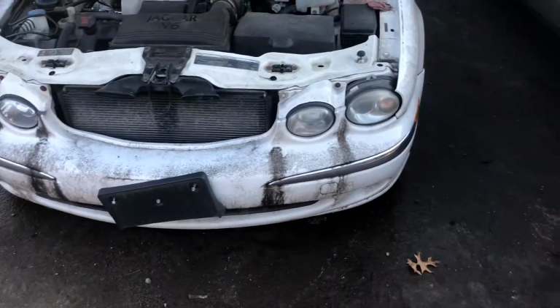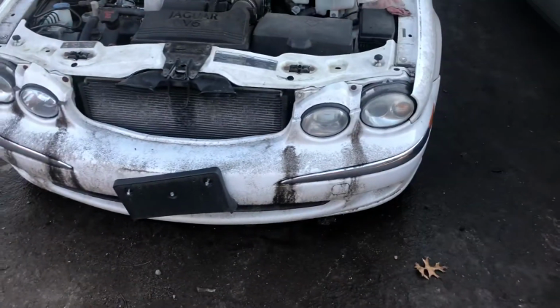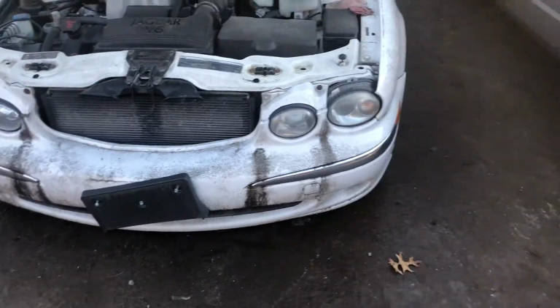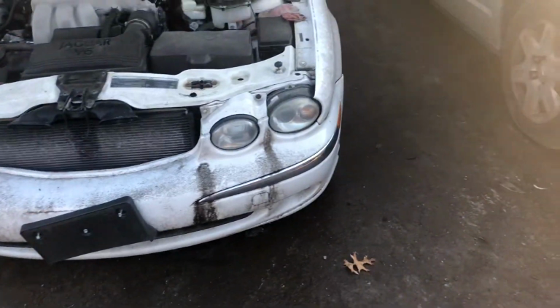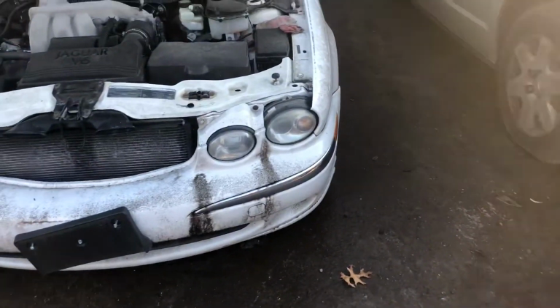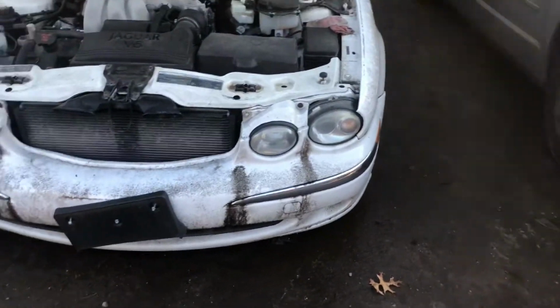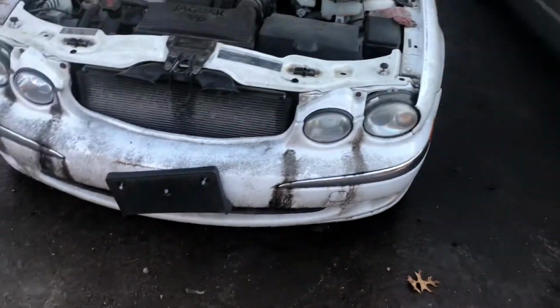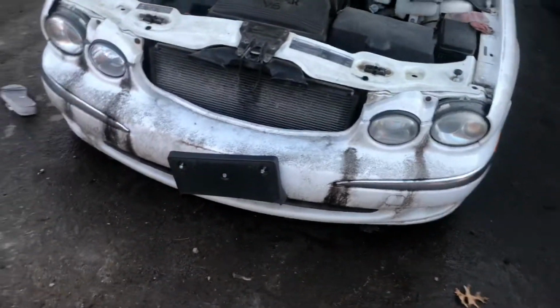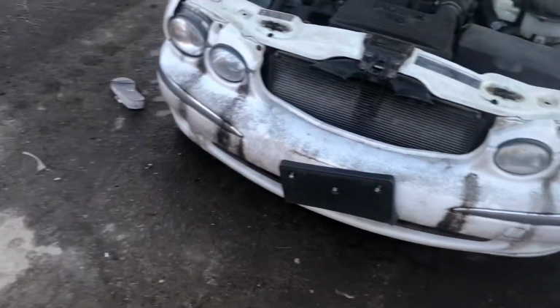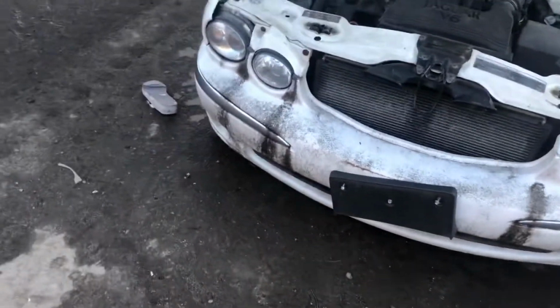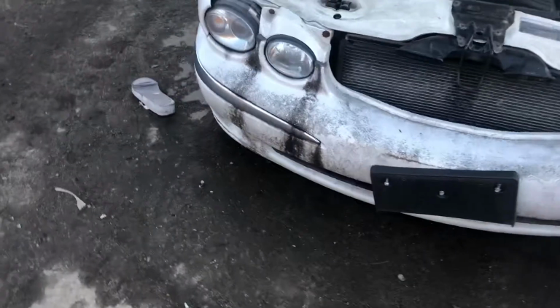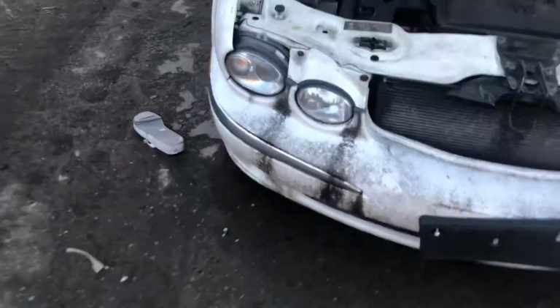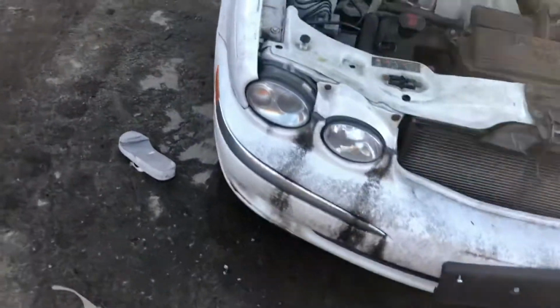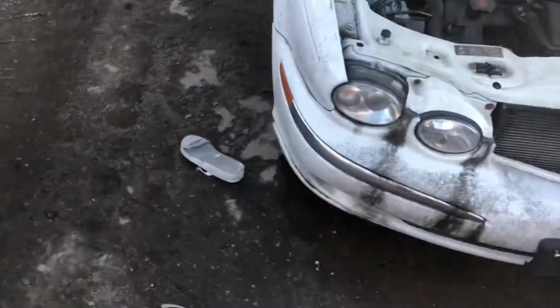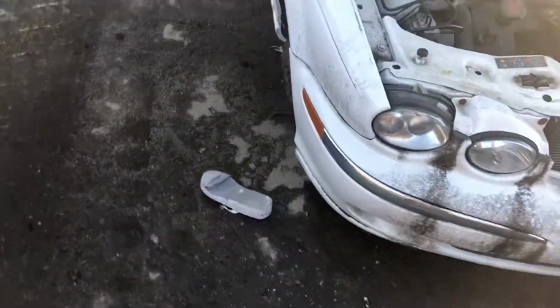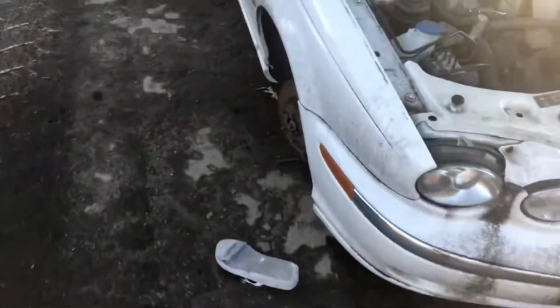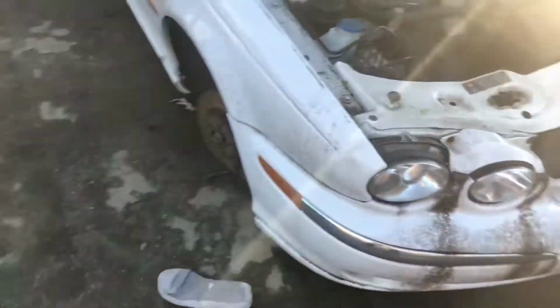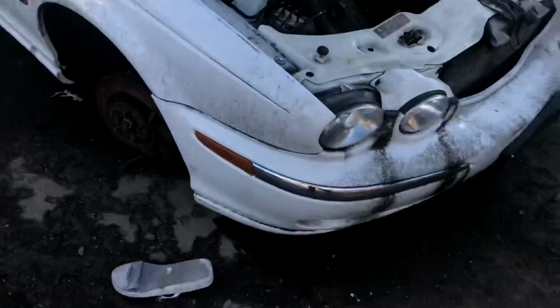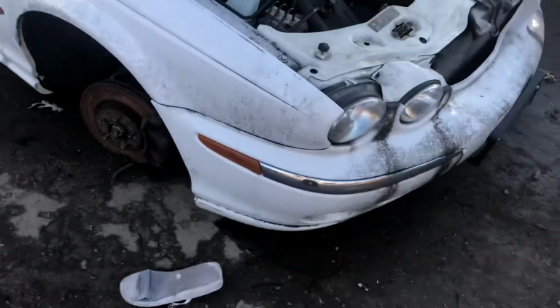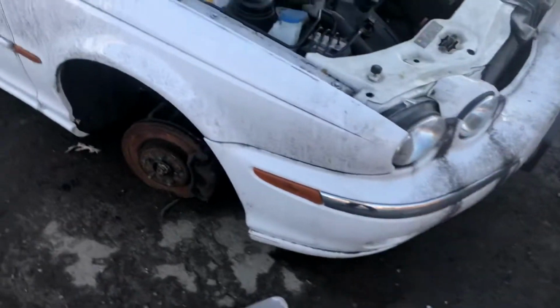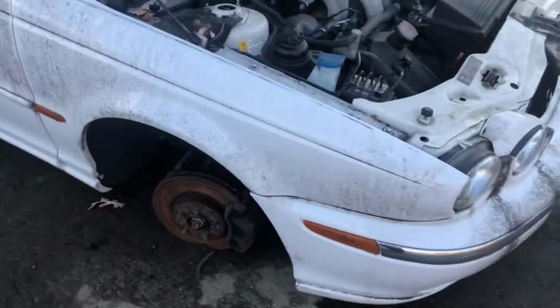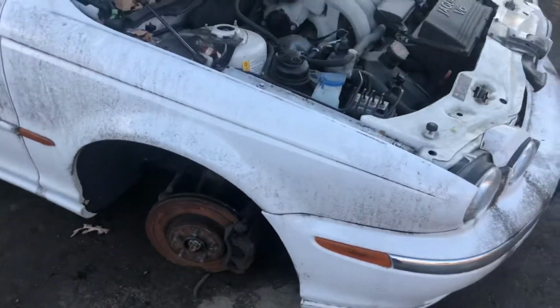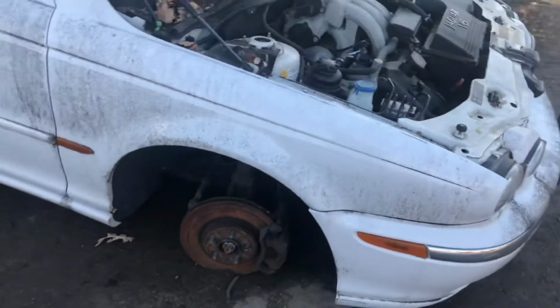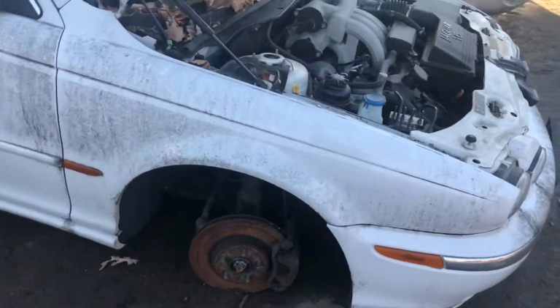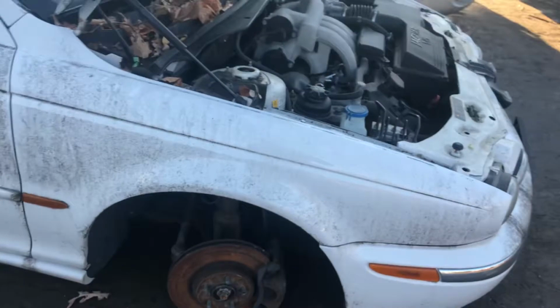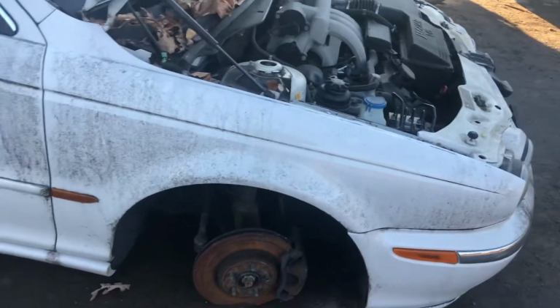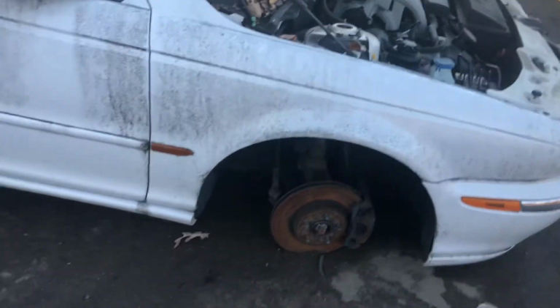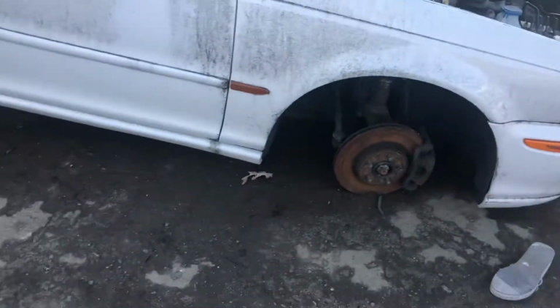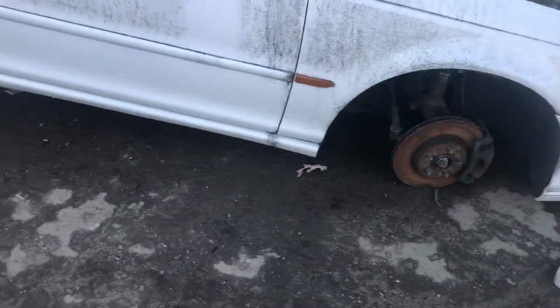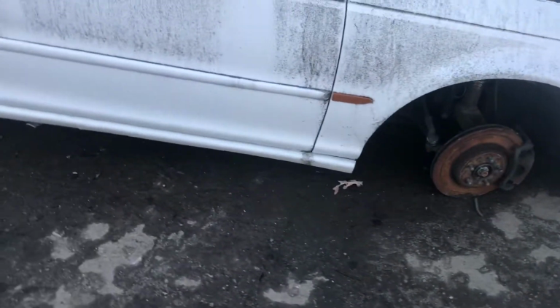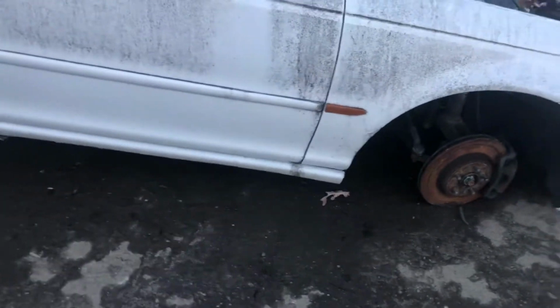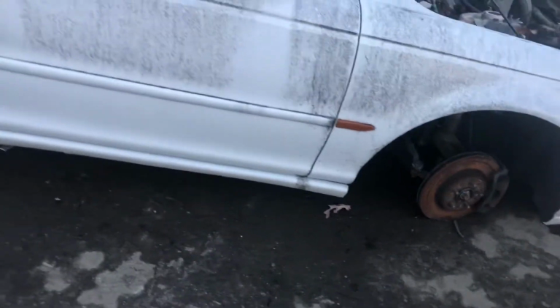It's got two good headlights. Front bumper is pretty dirty but it looks undamaged. Fender looks like it's good.